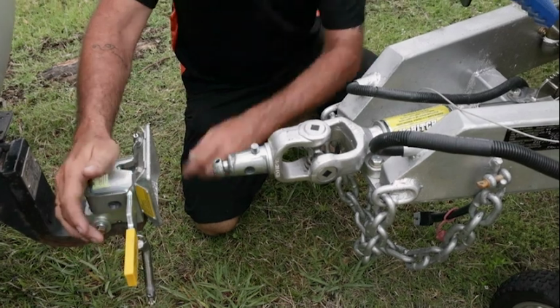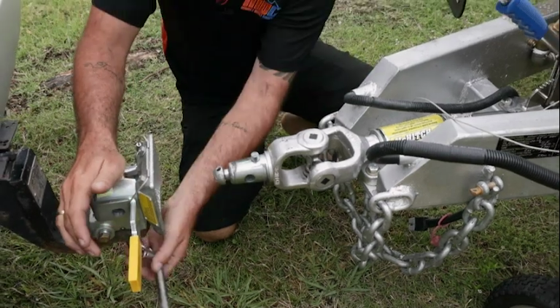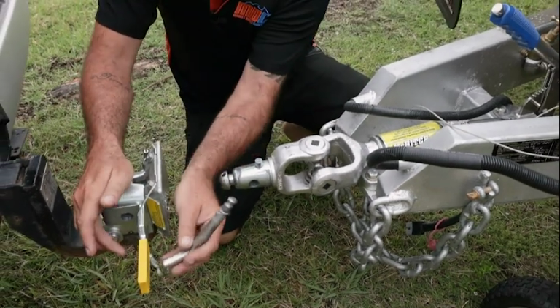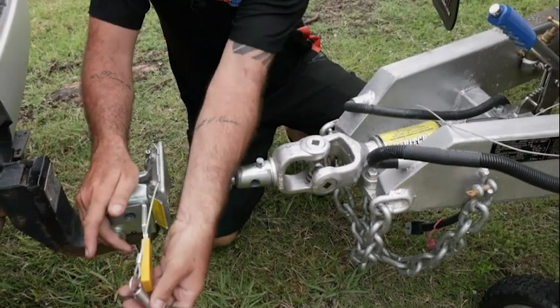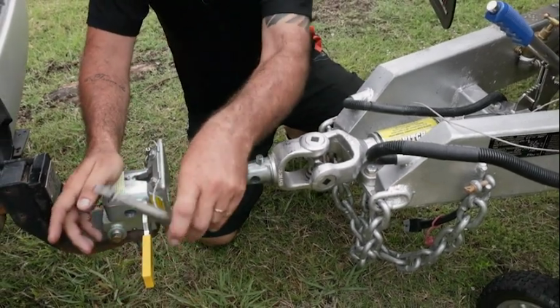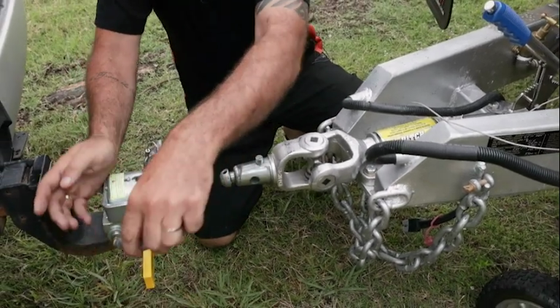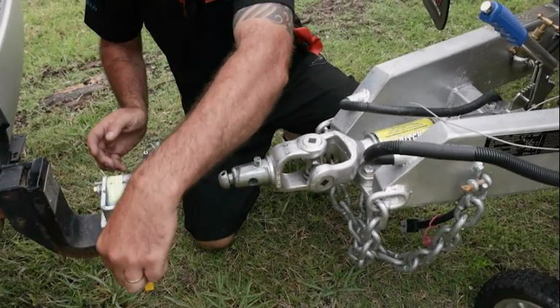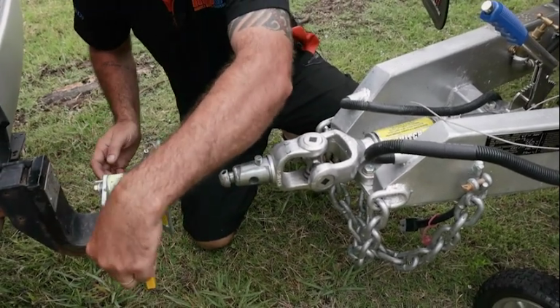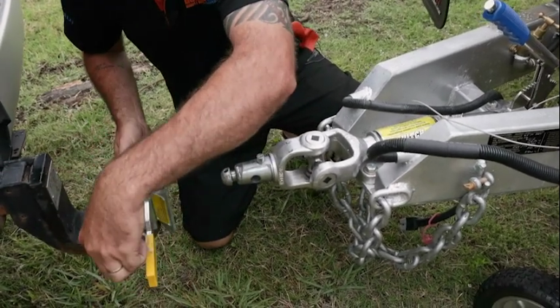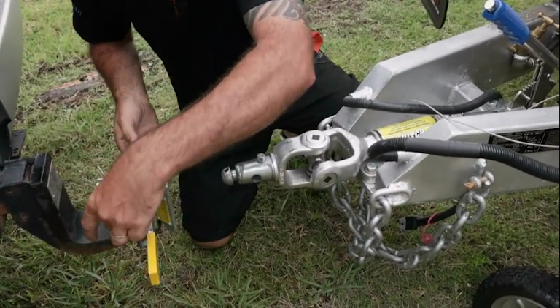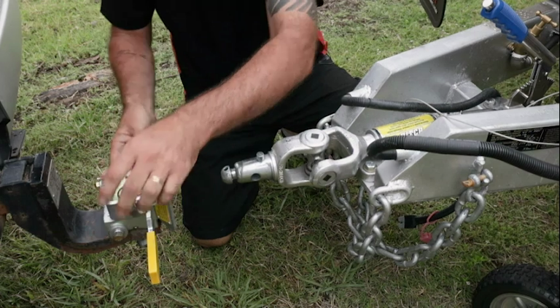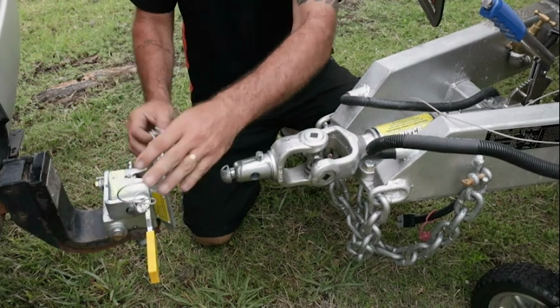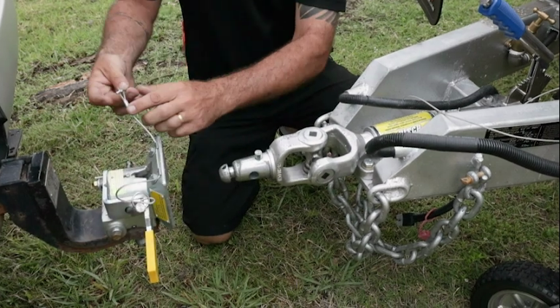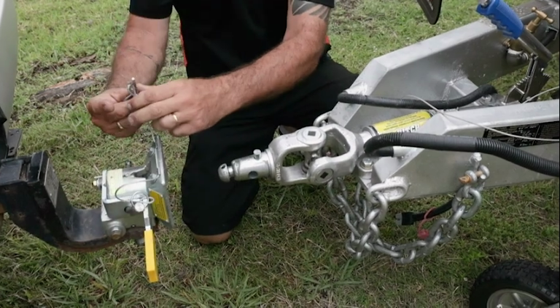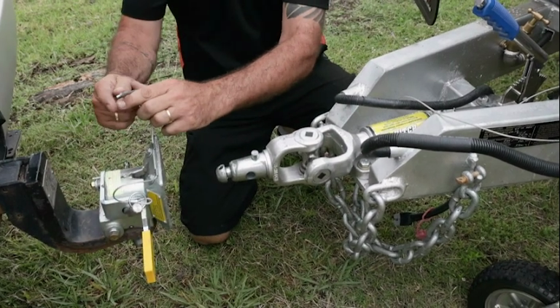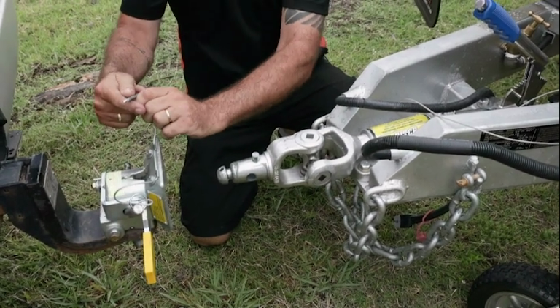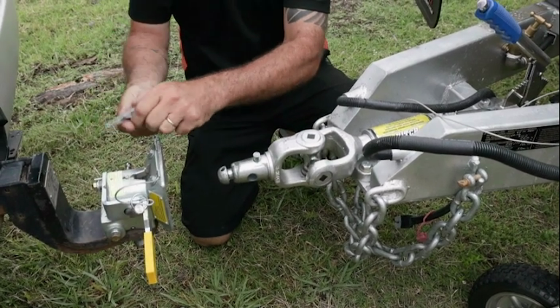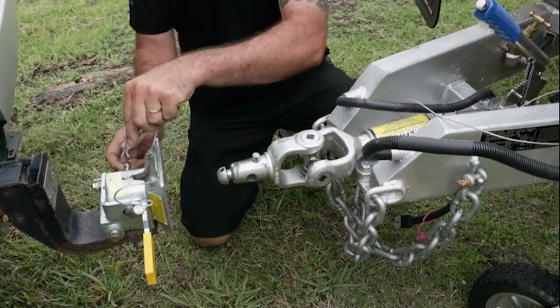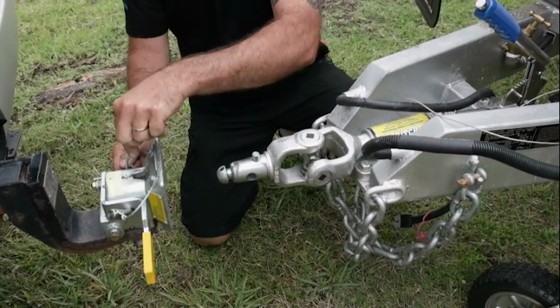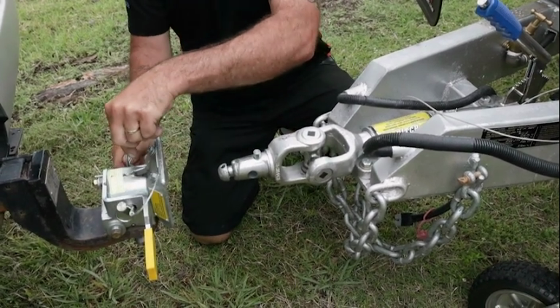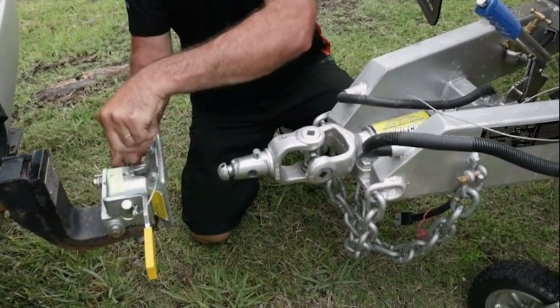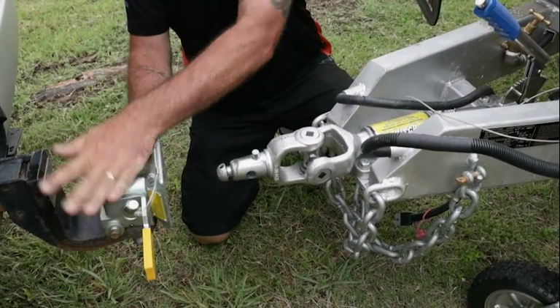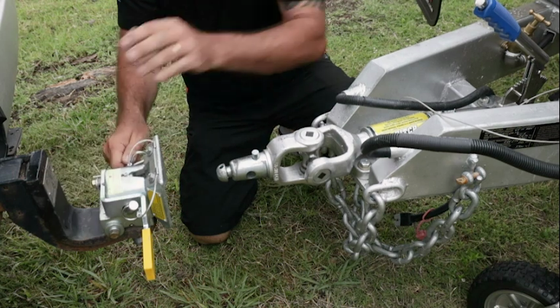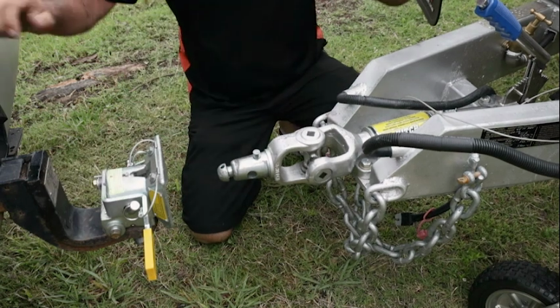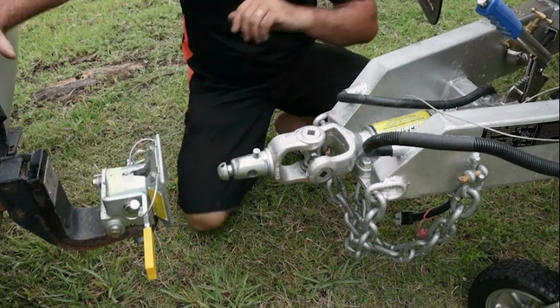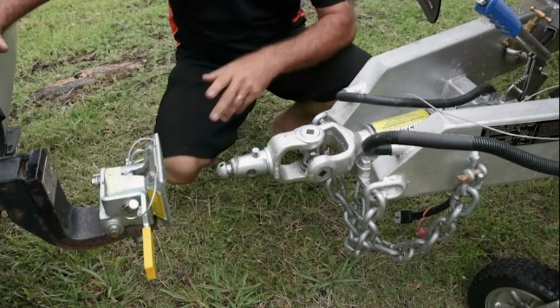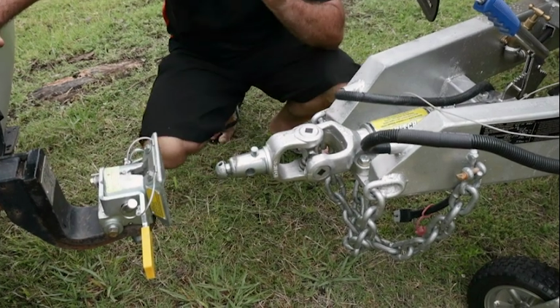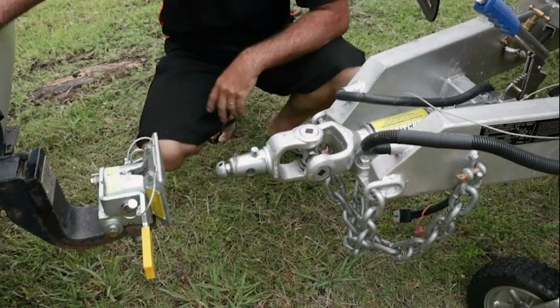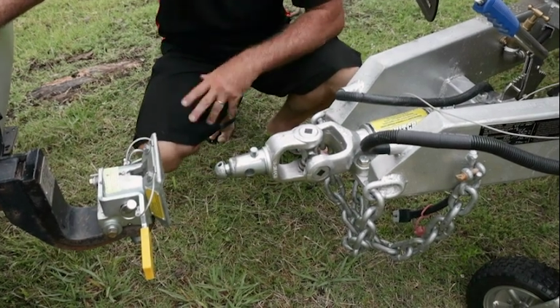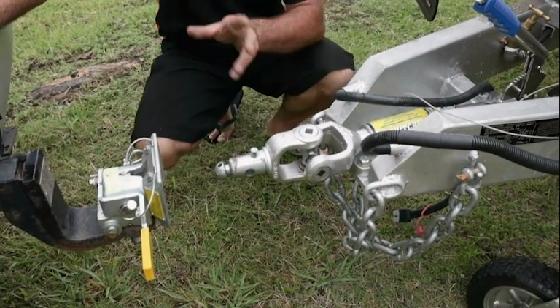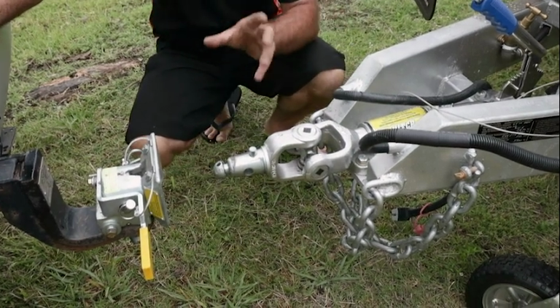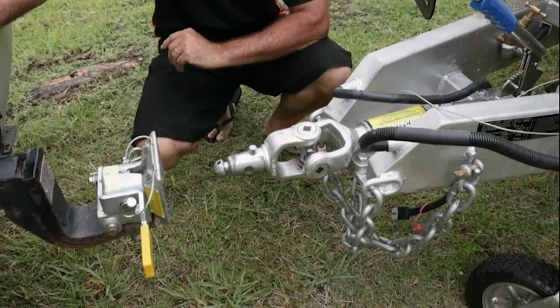Once you've got your van locked in, you grab your safety pin there, slide it through the hole. You'll find a locking pin on the other side here — drop that through into there, wind your jockey wheel up, and you're ready to go. They are as easy as that.